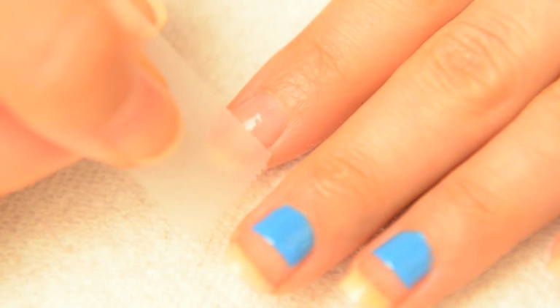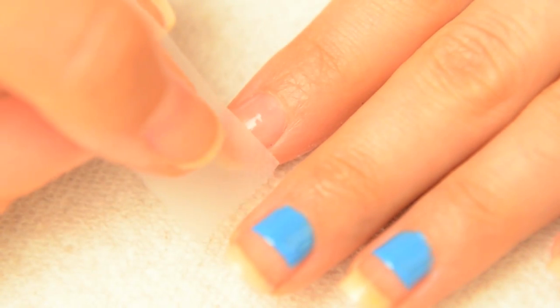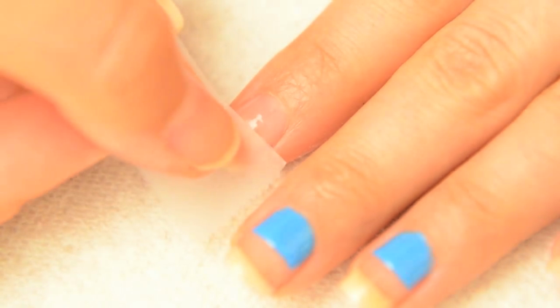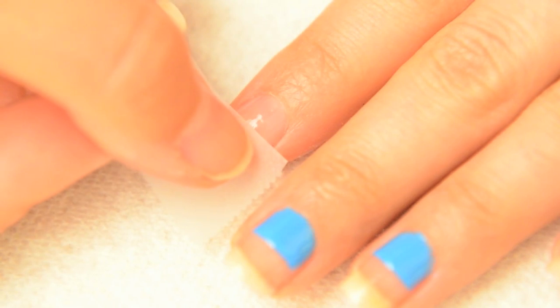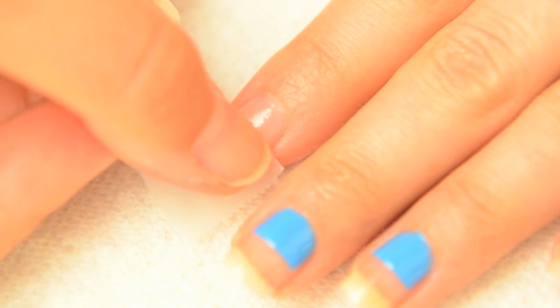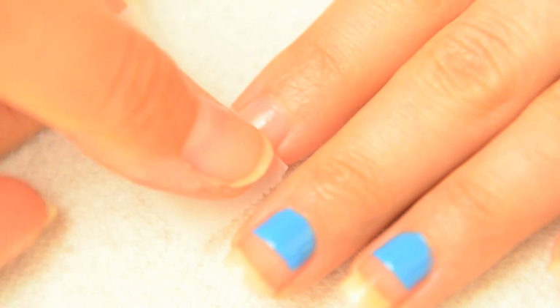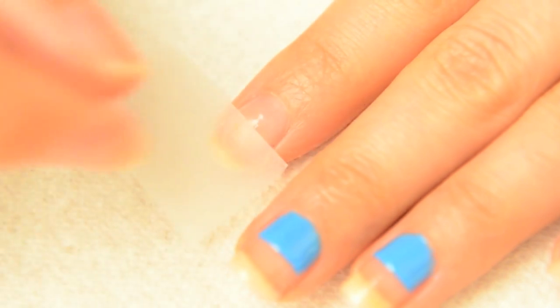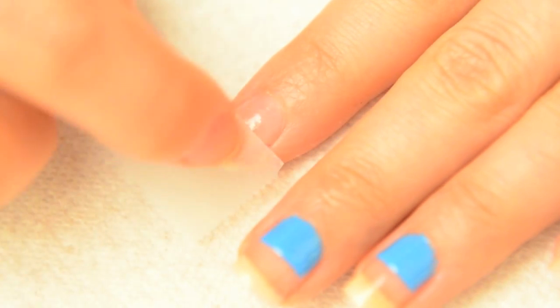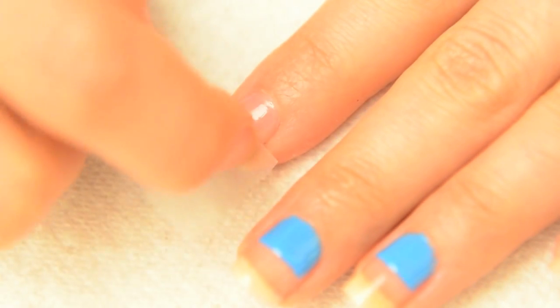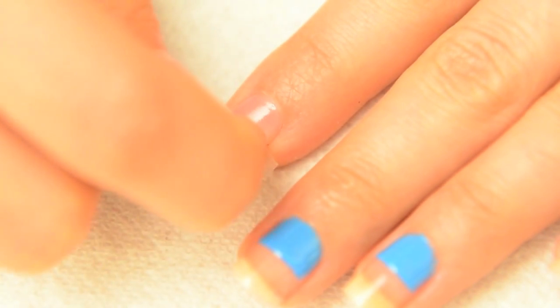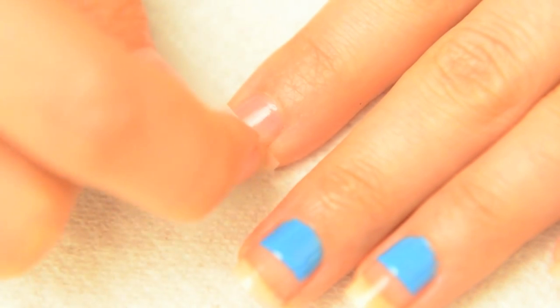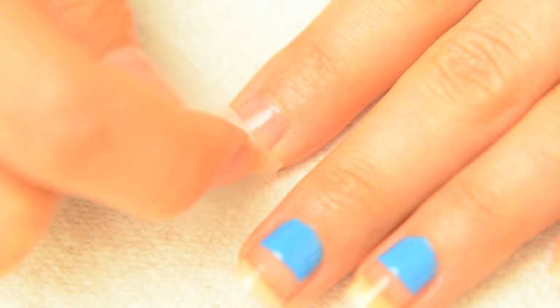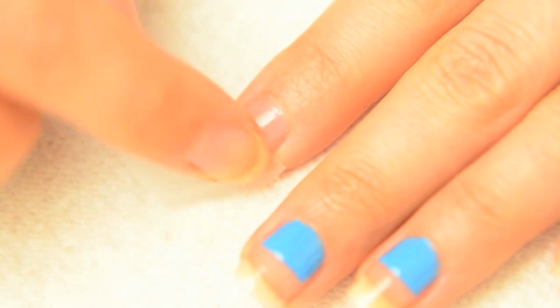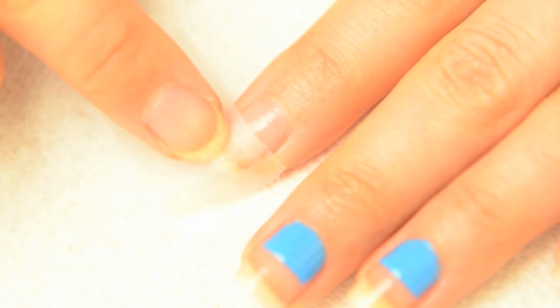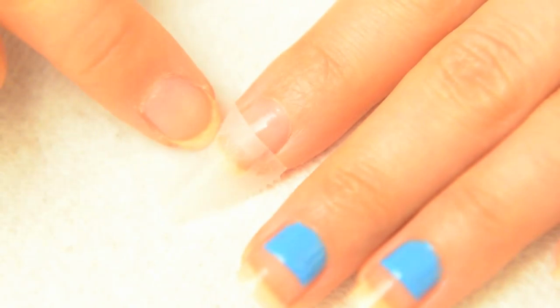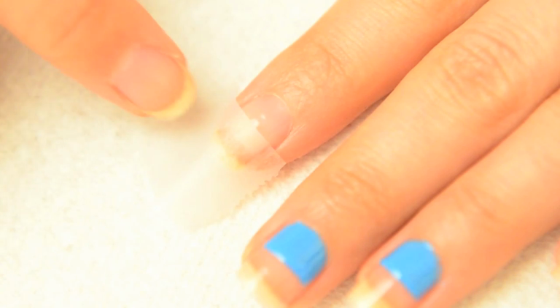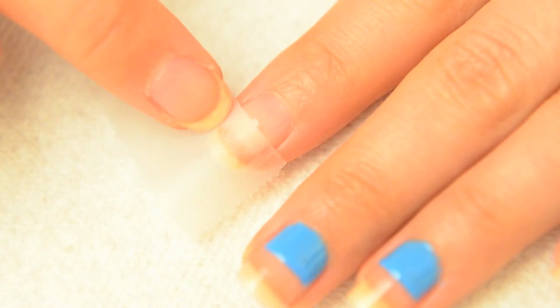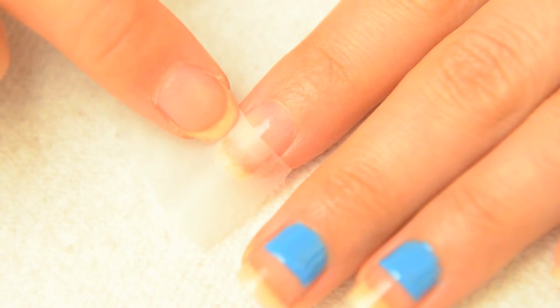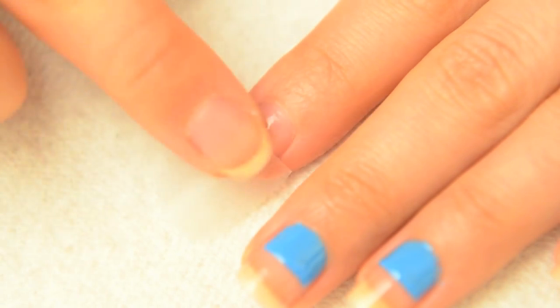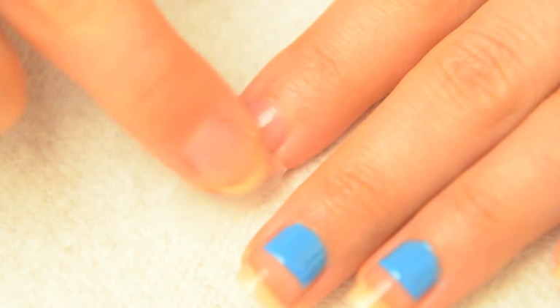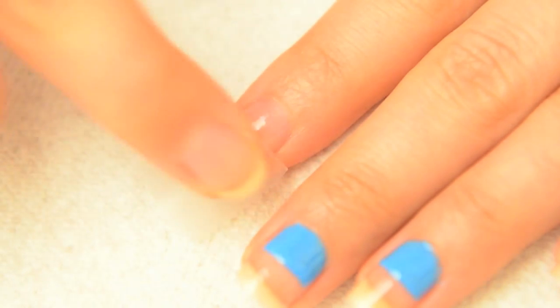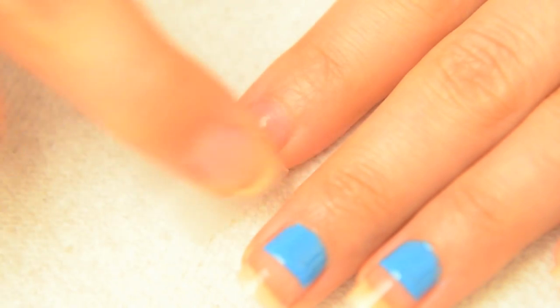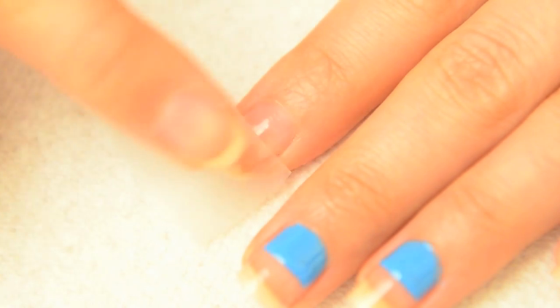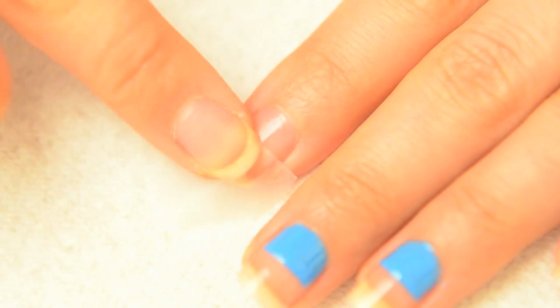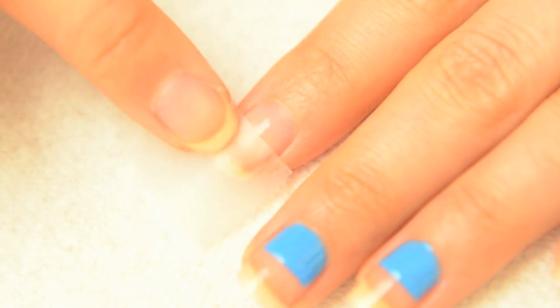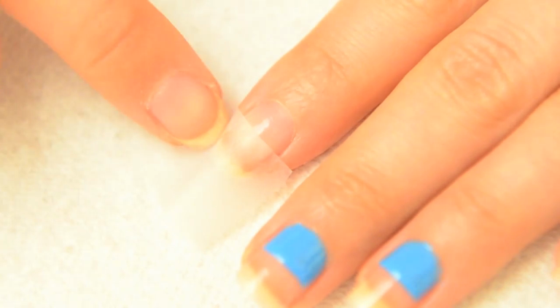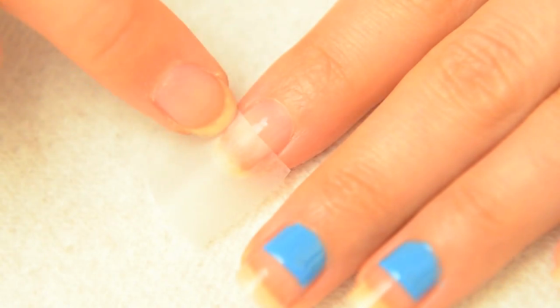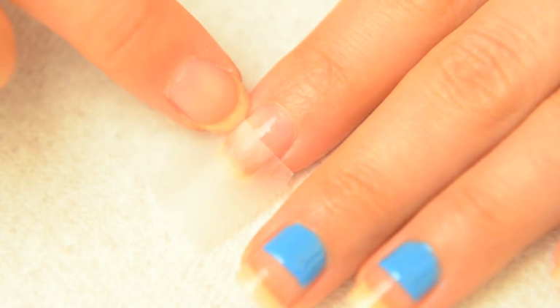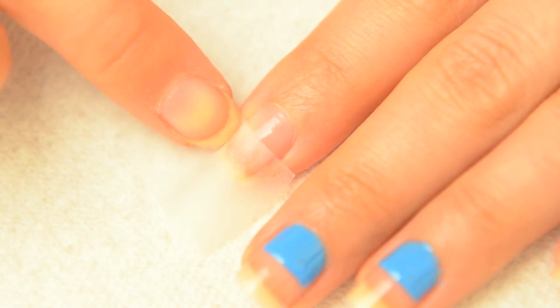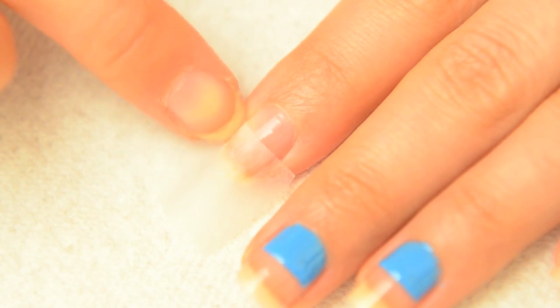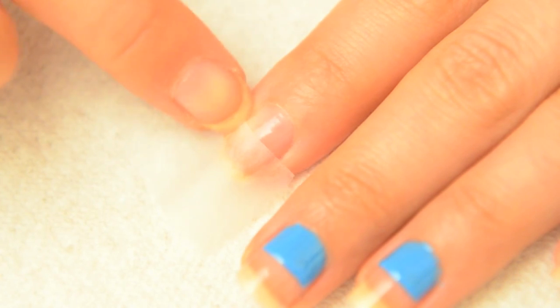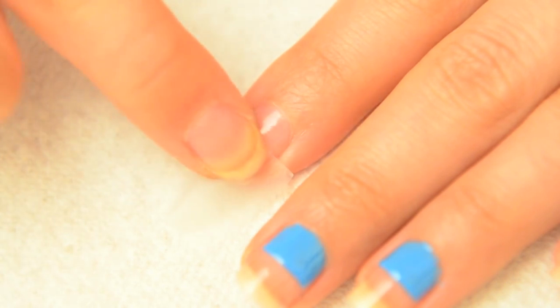It also creates crisper lines. Divide the nail horizontally and press down on the tape to seal the edges. It is important that there is no space between the nail and the tape so that the polish will not bleed through.